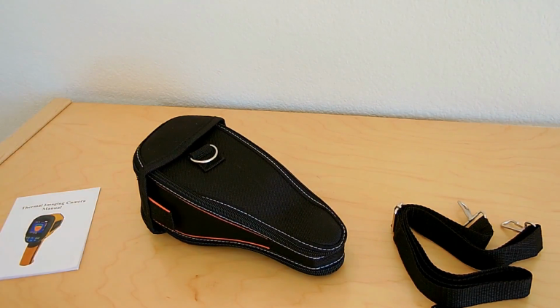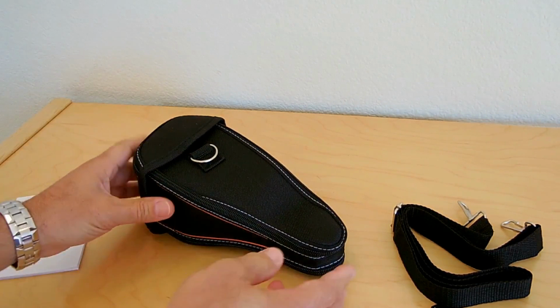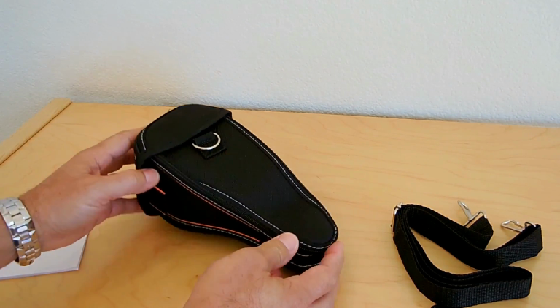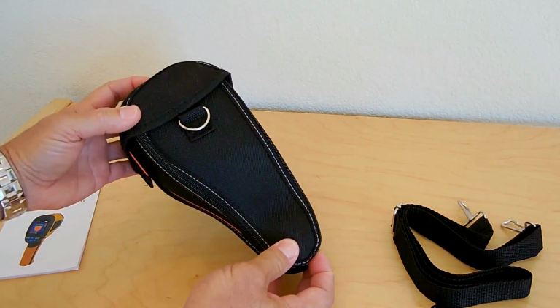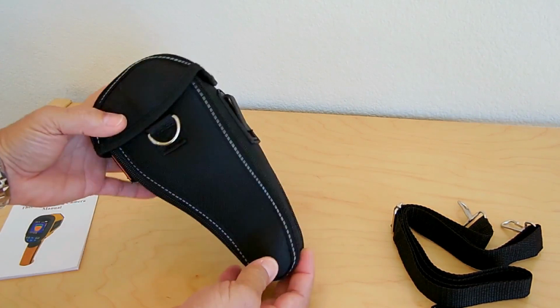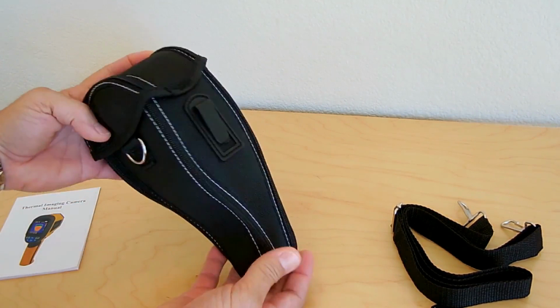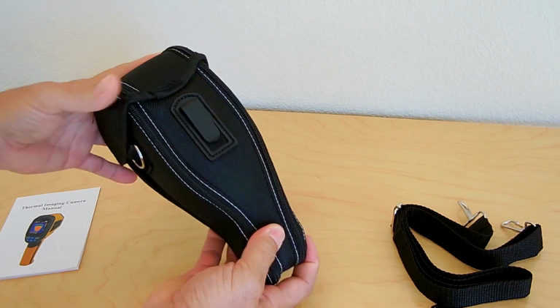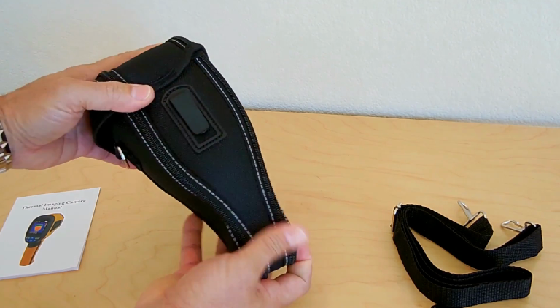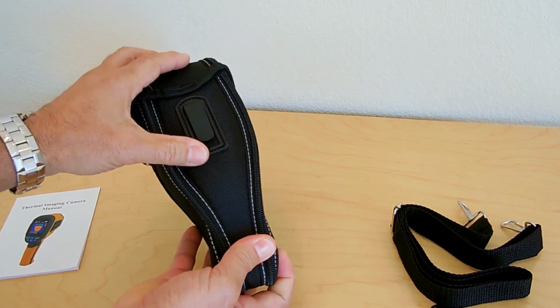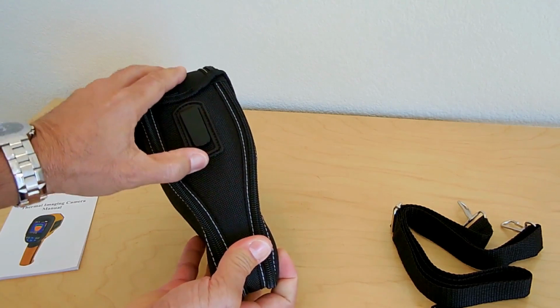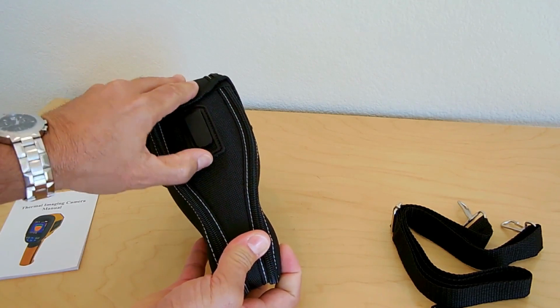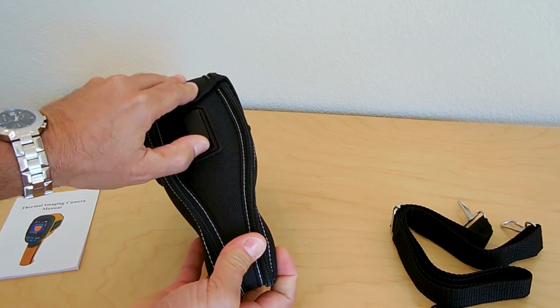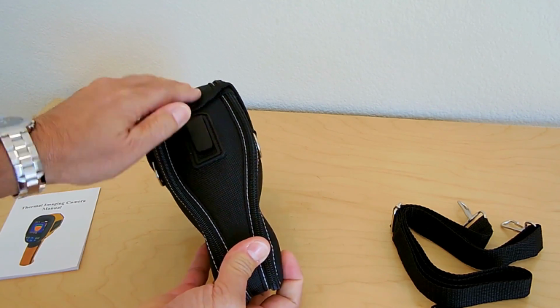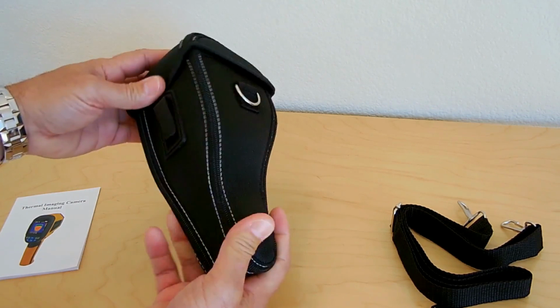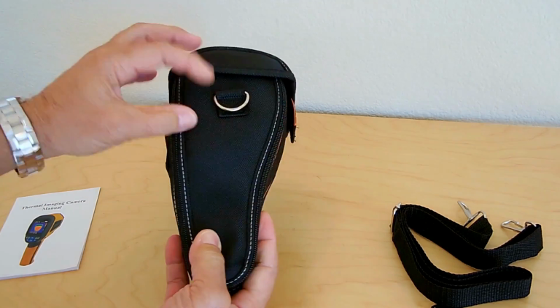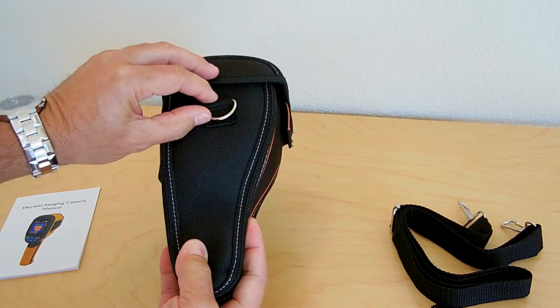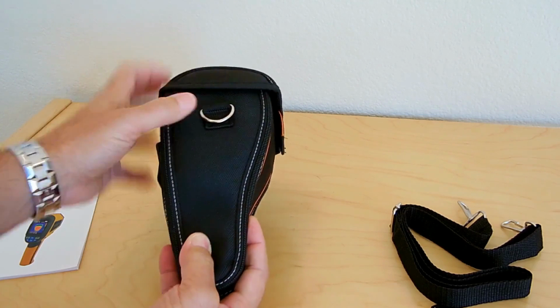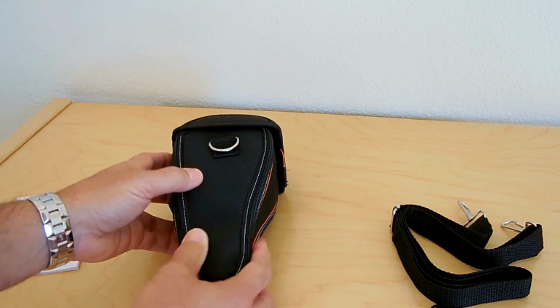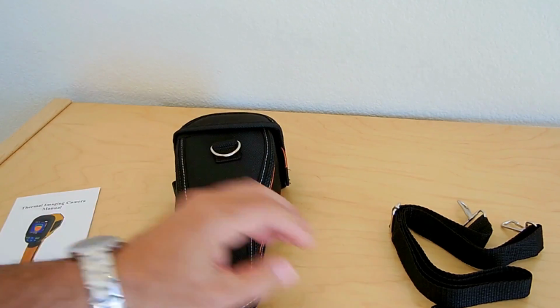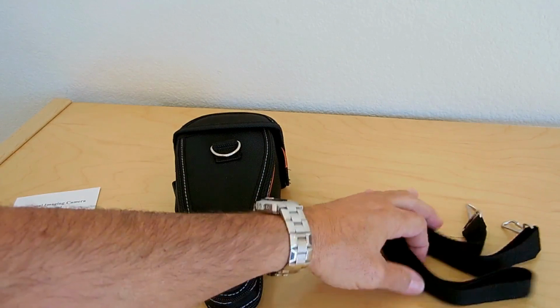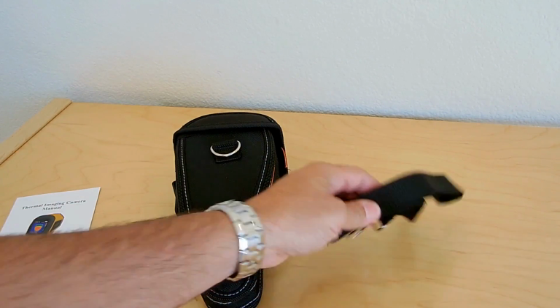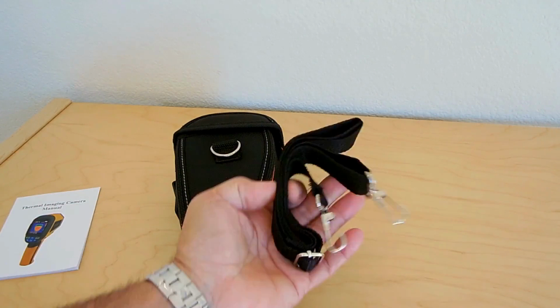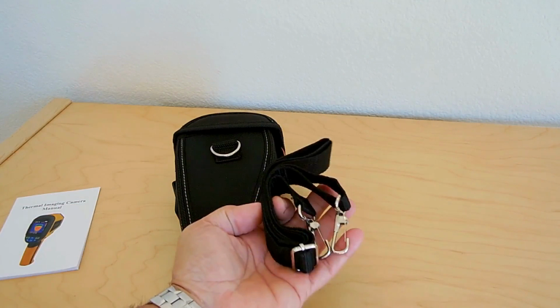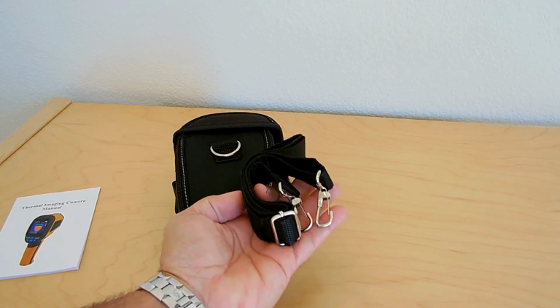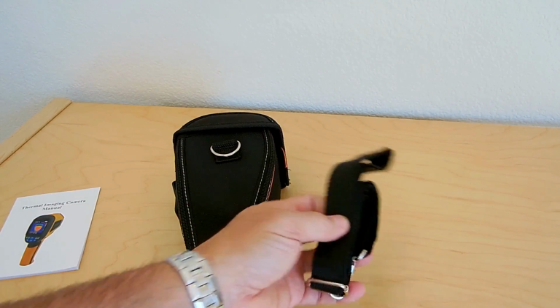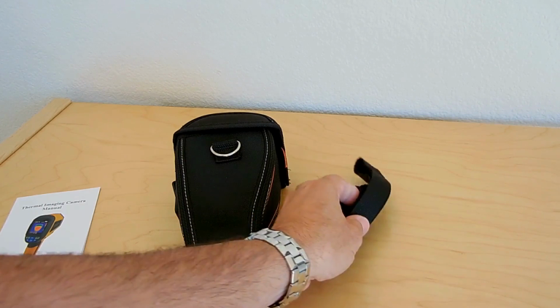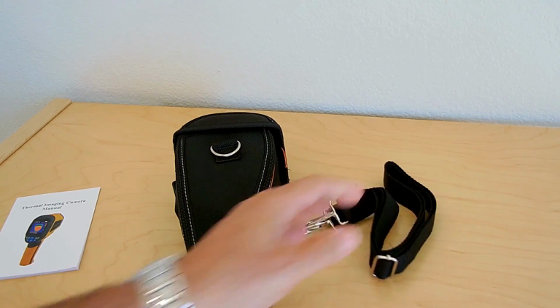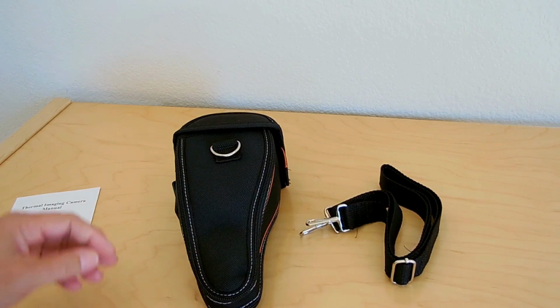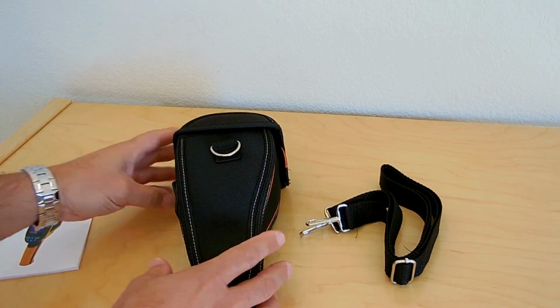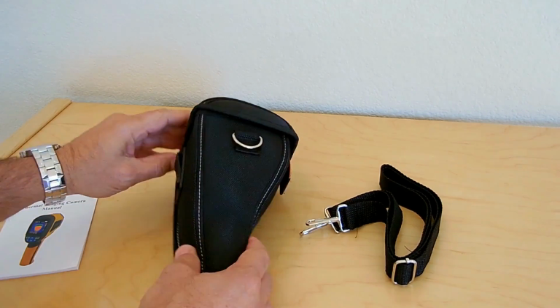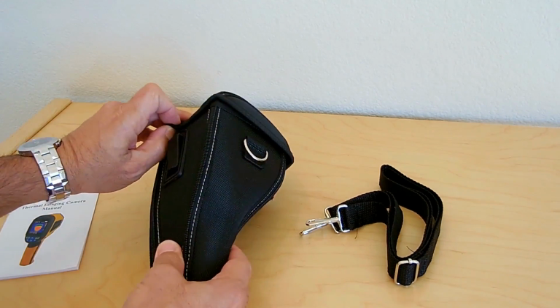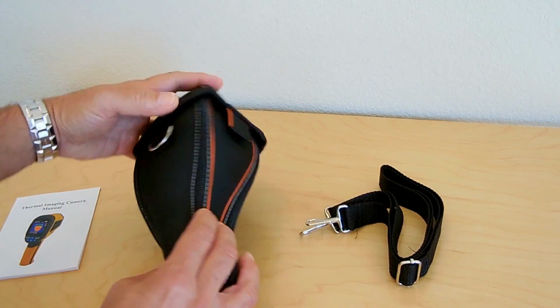It comes in this nice carry pouch with a clip, and over here you would connect the shoulder strap onto. So let's open this up.